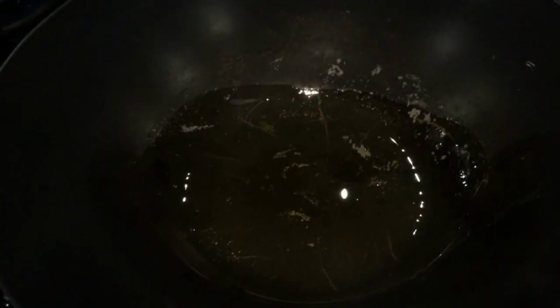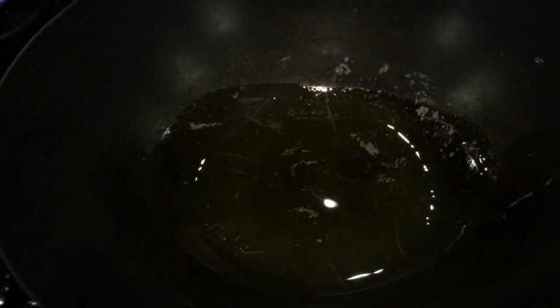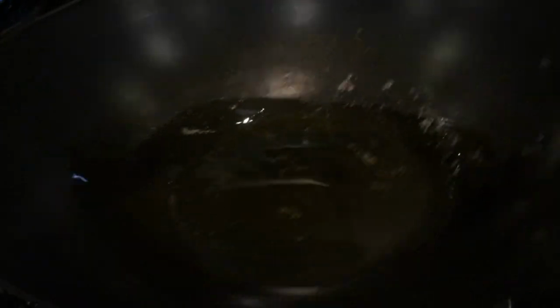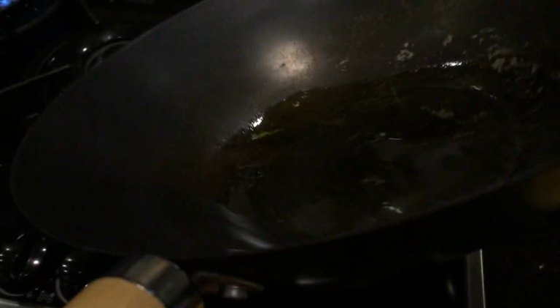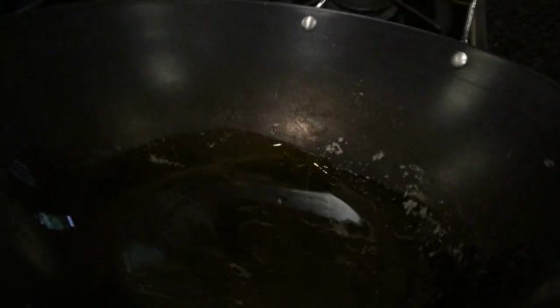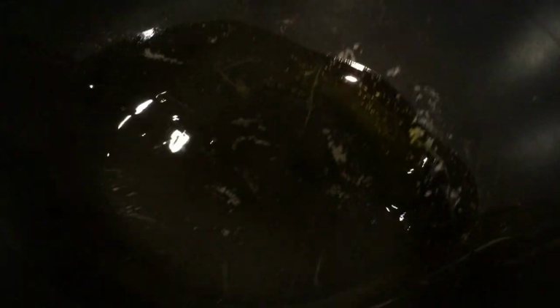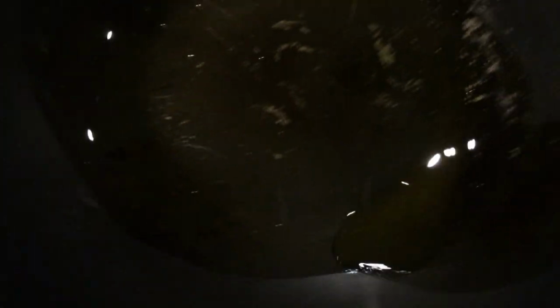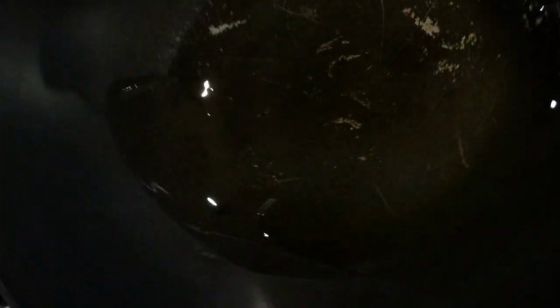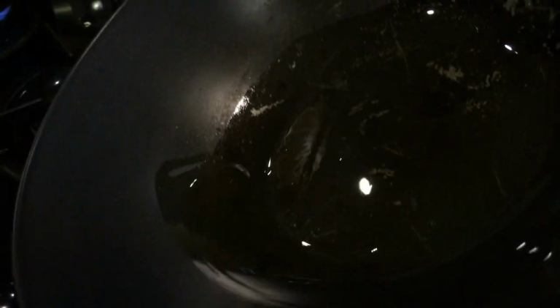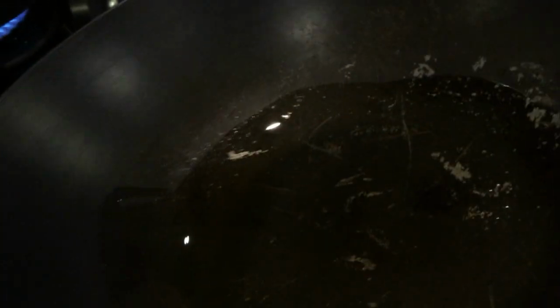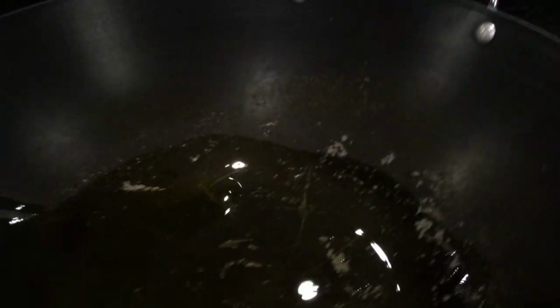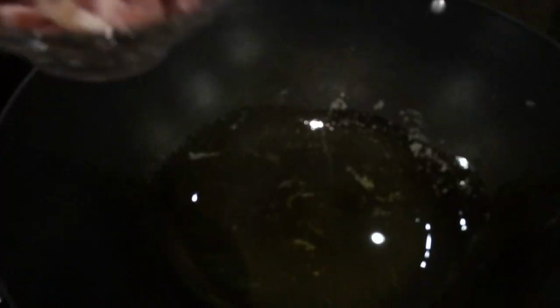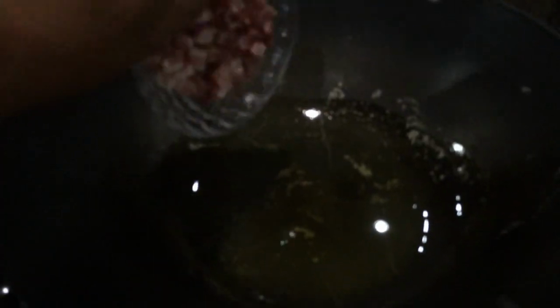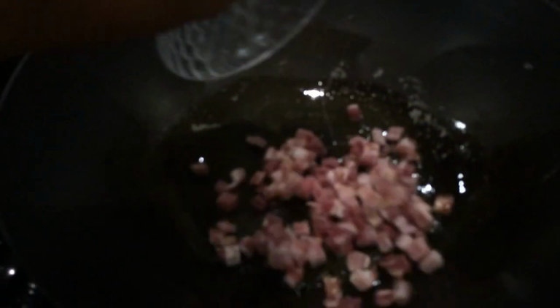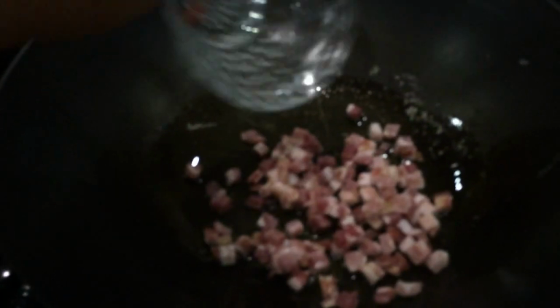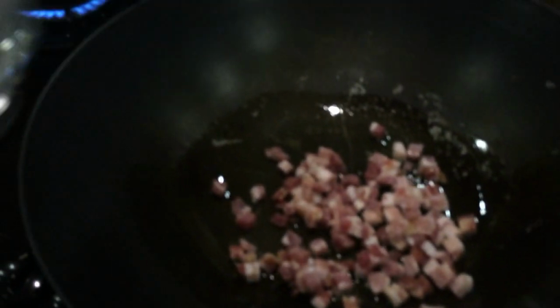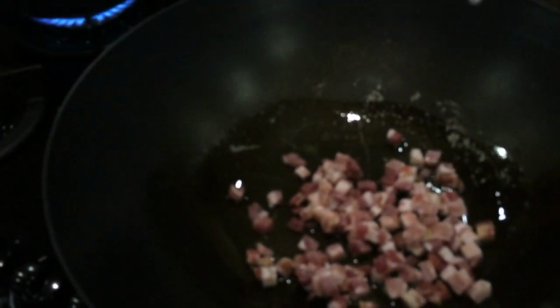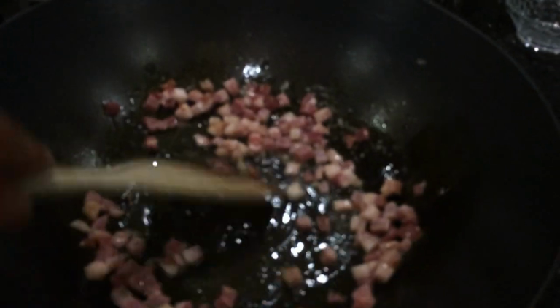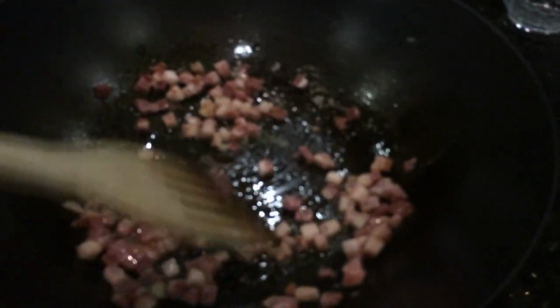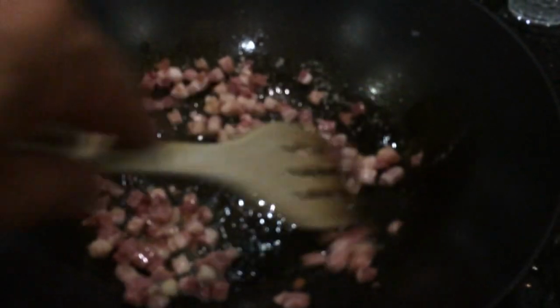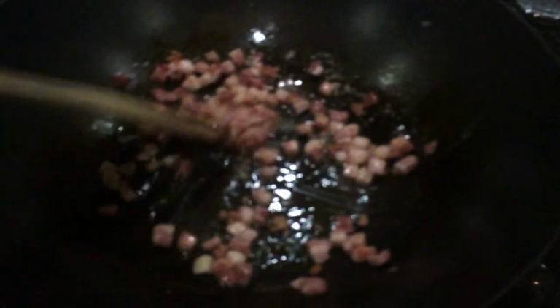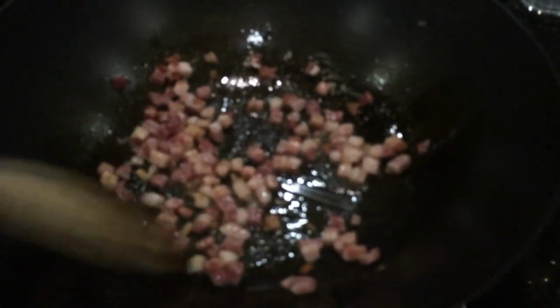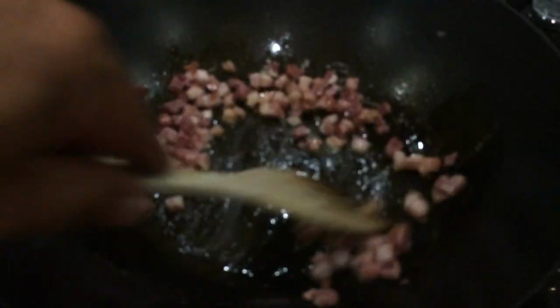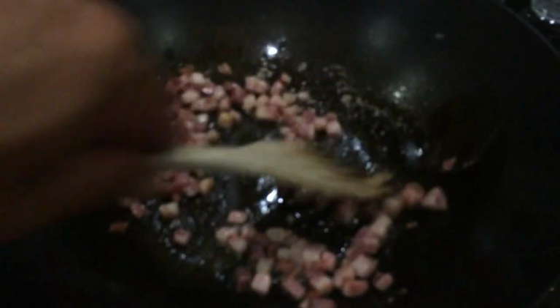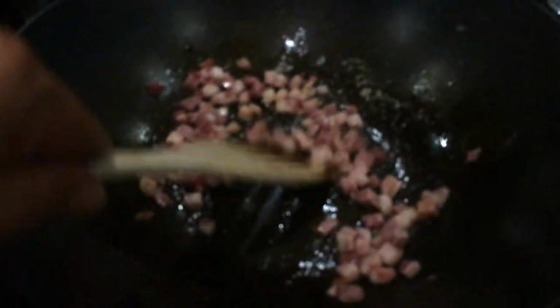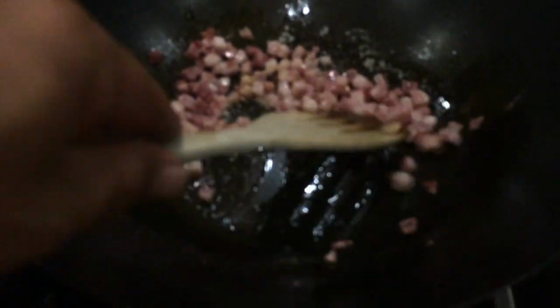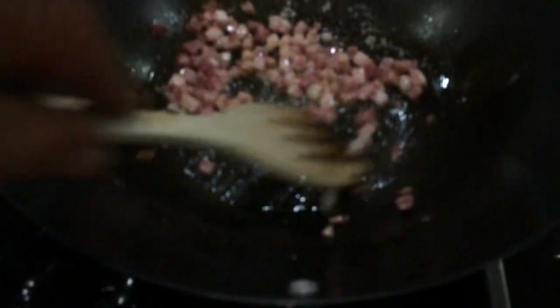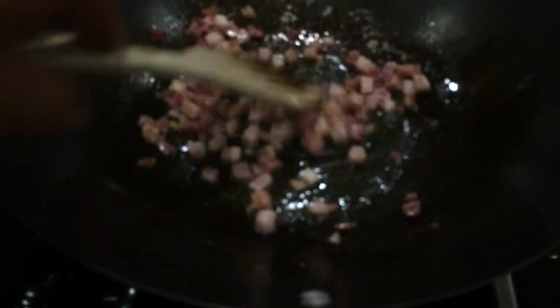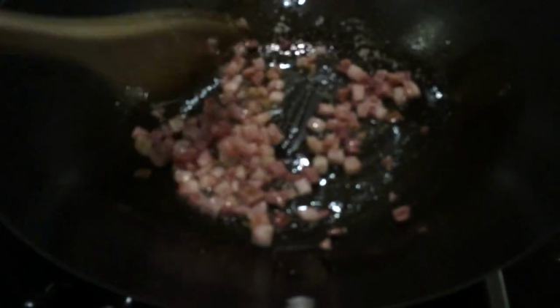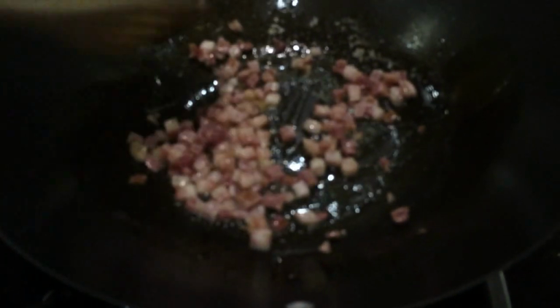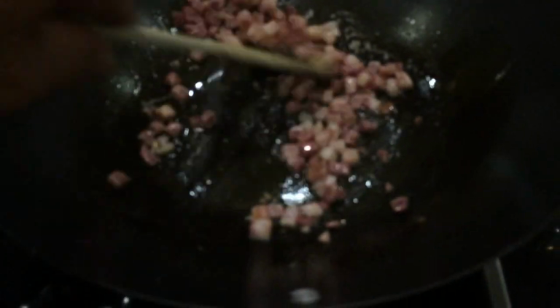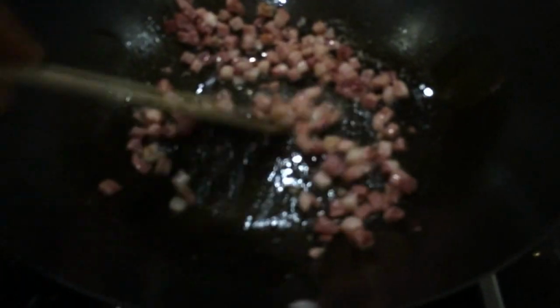Heat the pan with some olive oil — not too much, because there's quite a lot of fat that comes out of the pancetta. Then we add the pancetta, cooking it until almost all the fat has been rendered, but we don't want the pancetta to become too crisp.